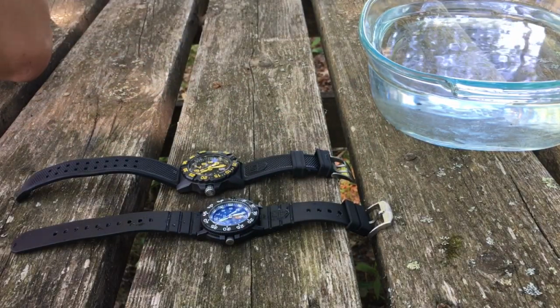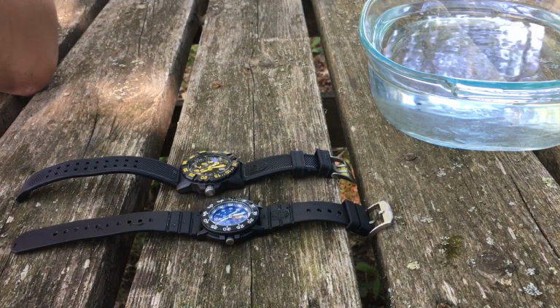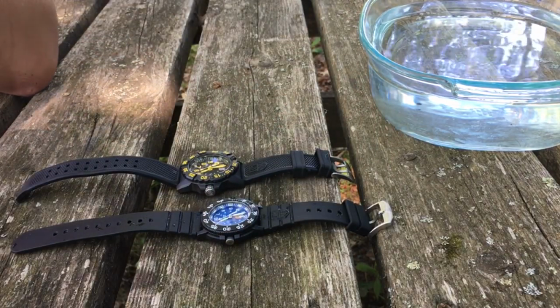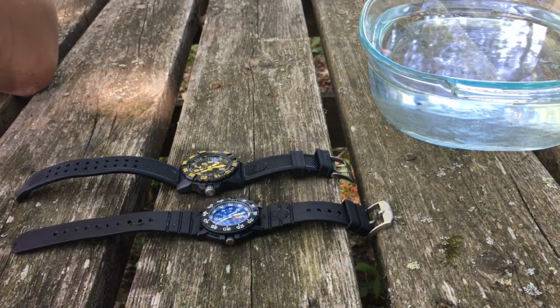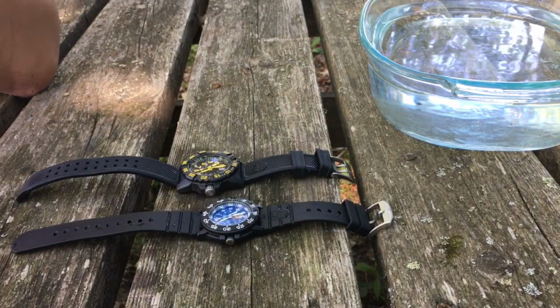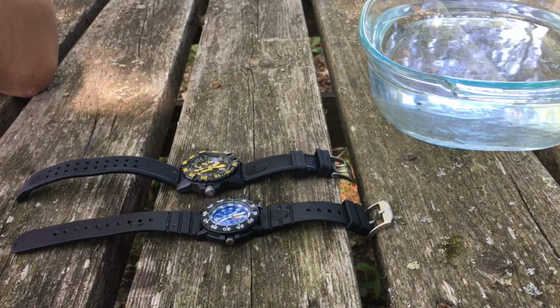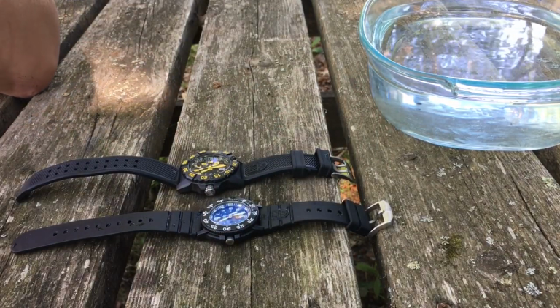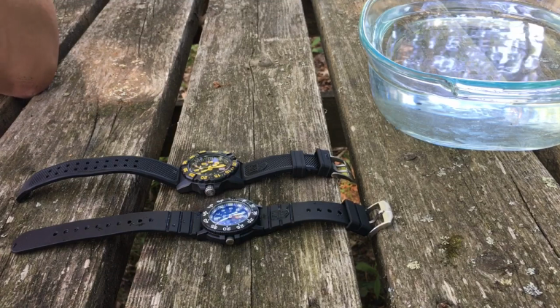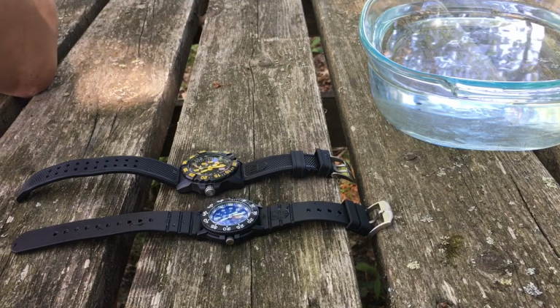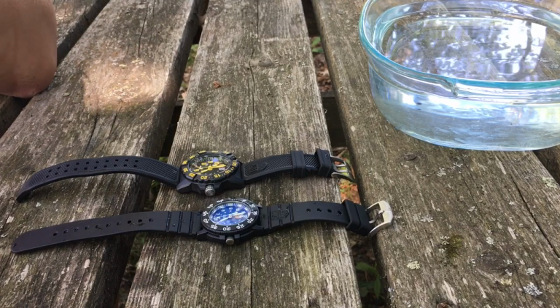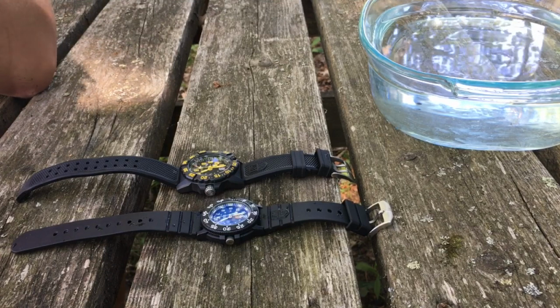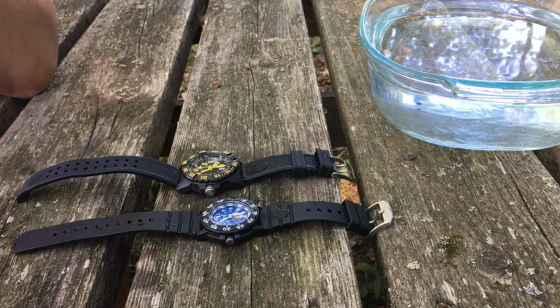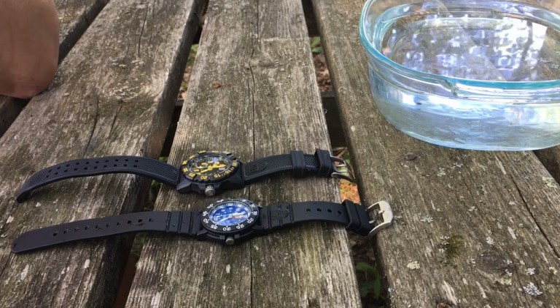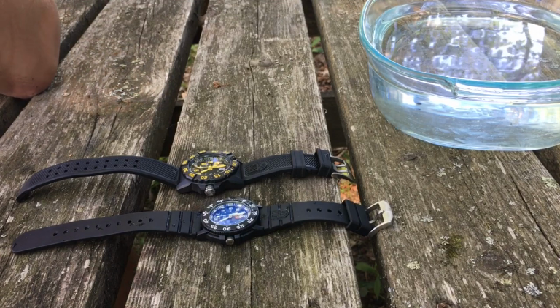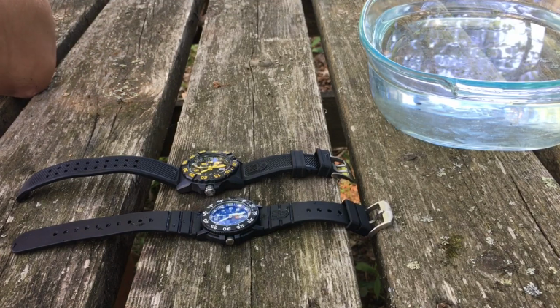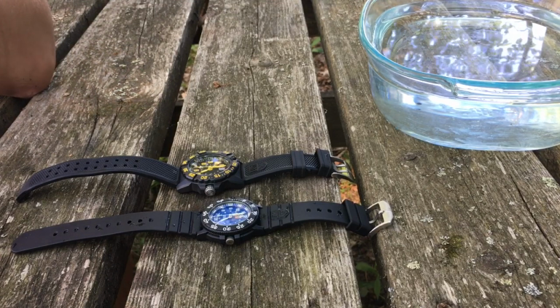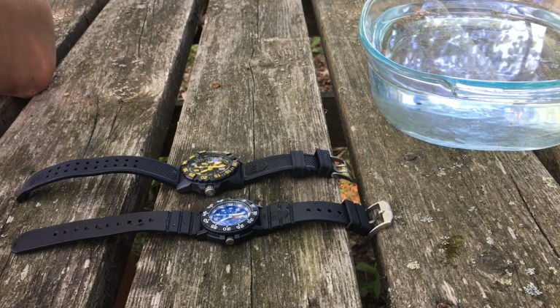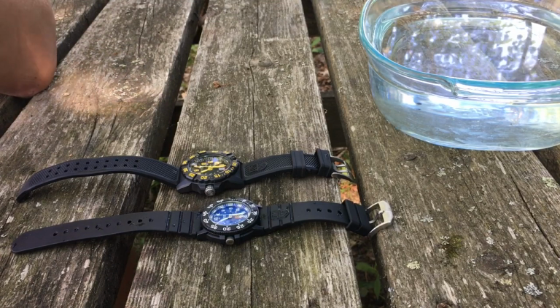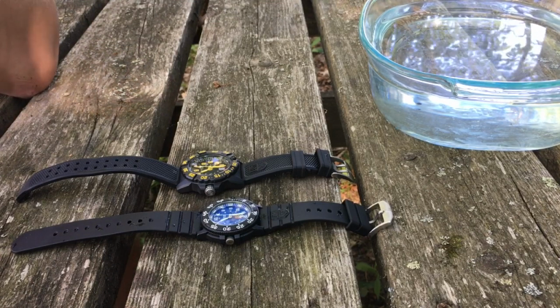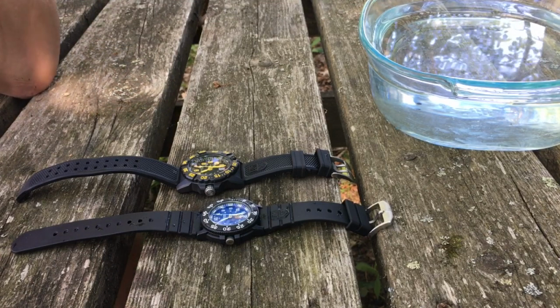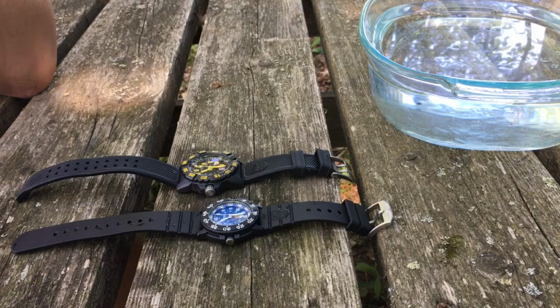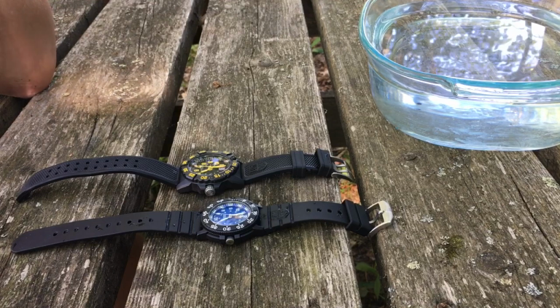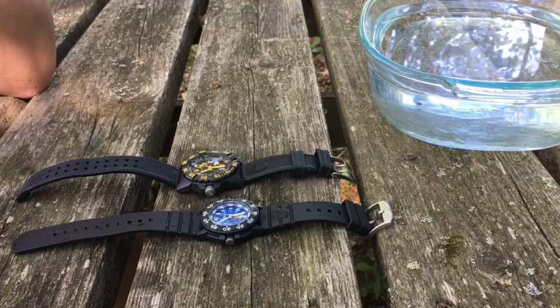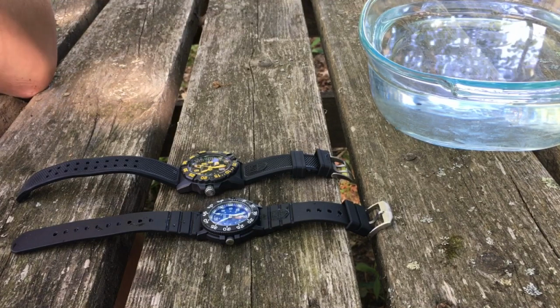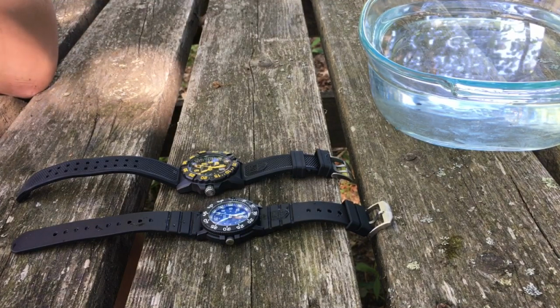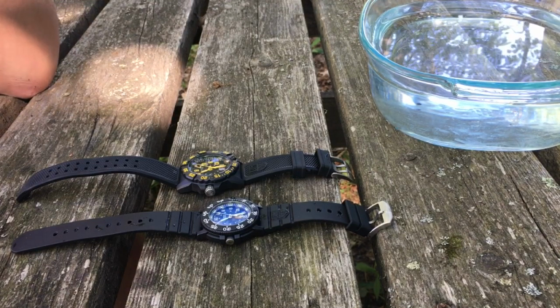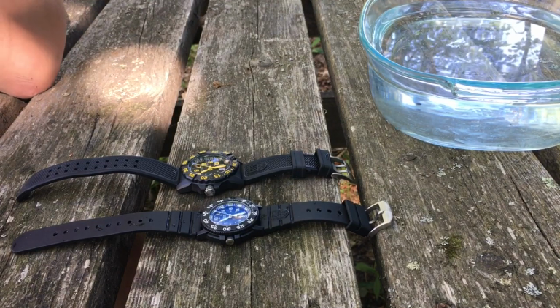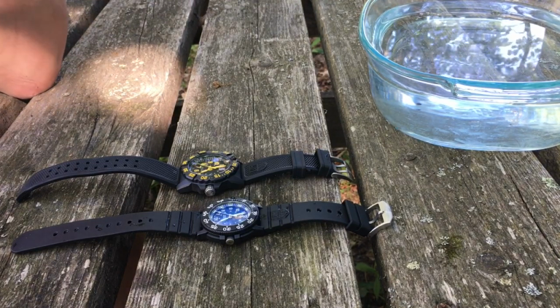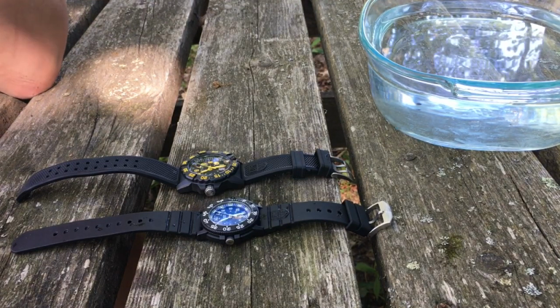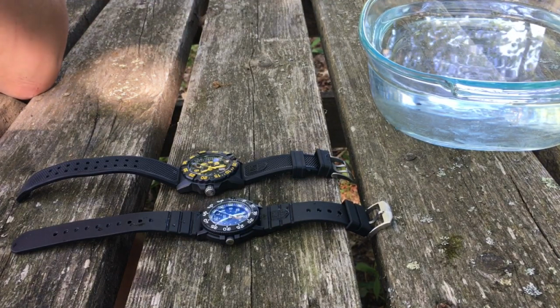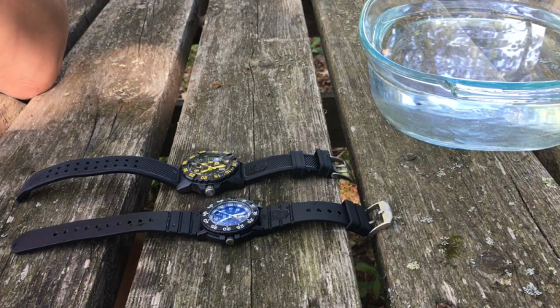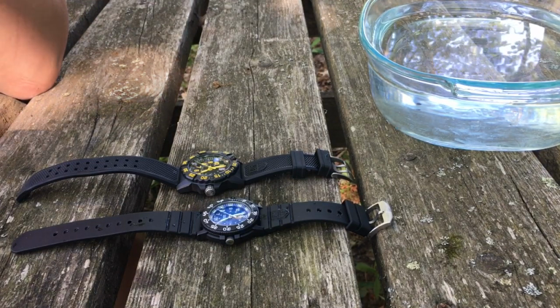That is my little rundown on the Luminox watches and why, if you're on the fence or thinking about buying one, you really ought to make the plunge and do it. Until next time, have a good one — from the Maniac Guy up here in Maine. Take care.